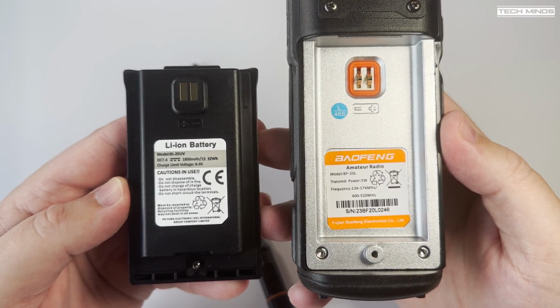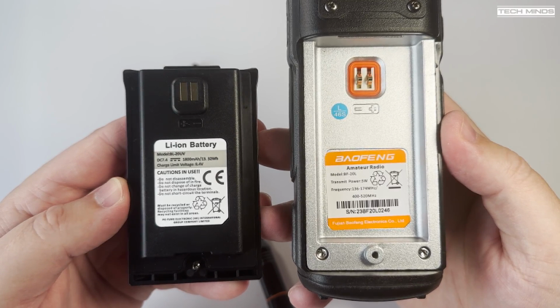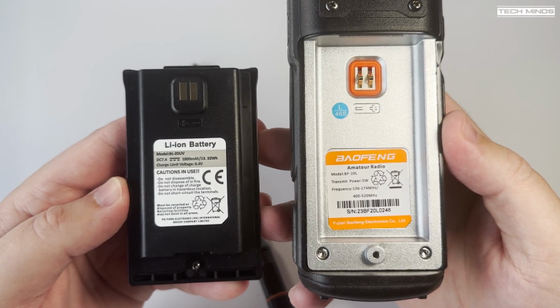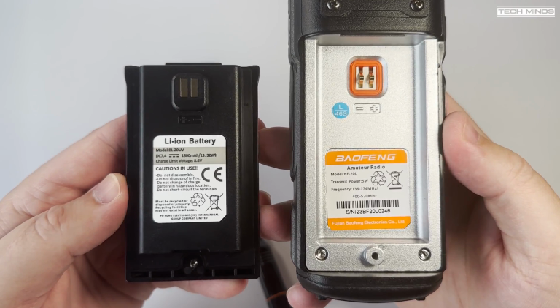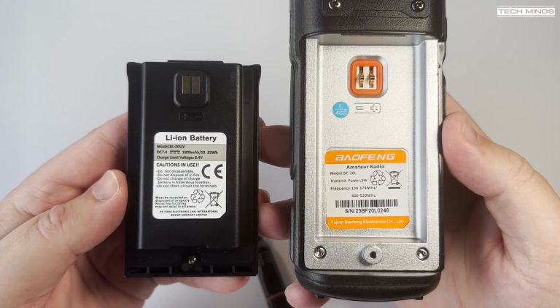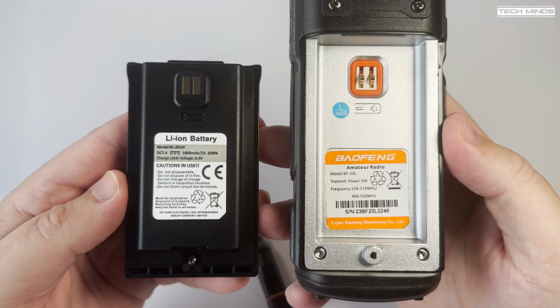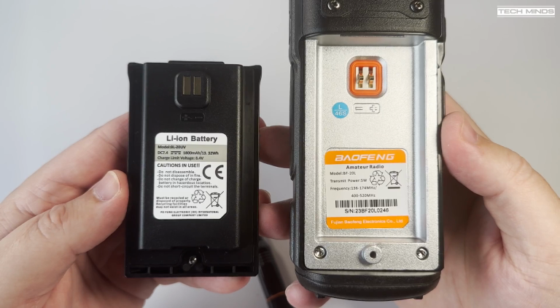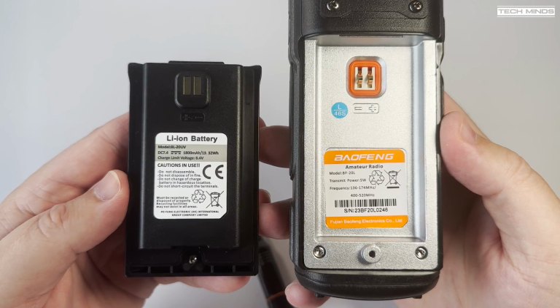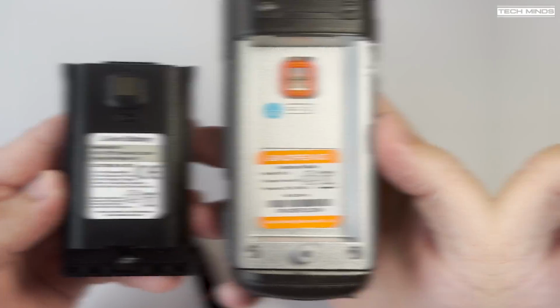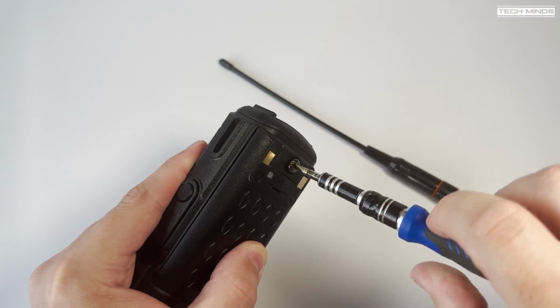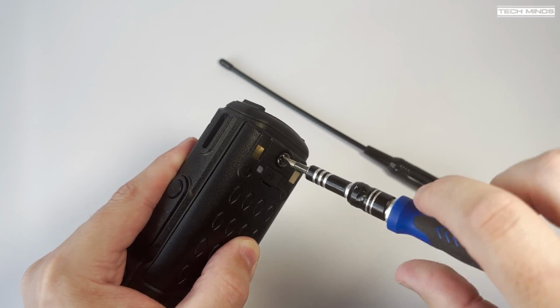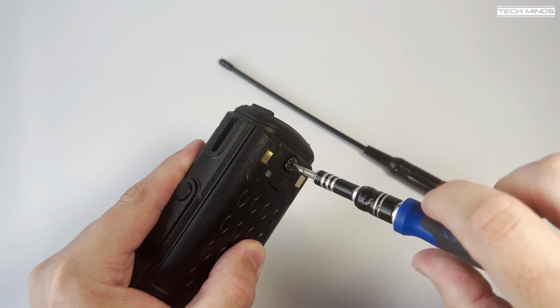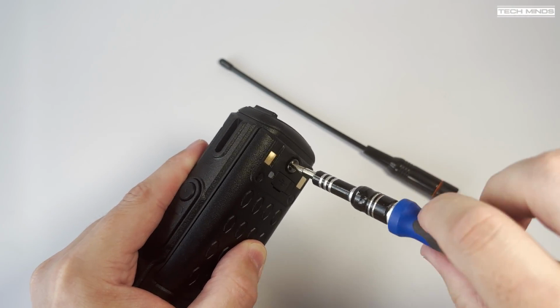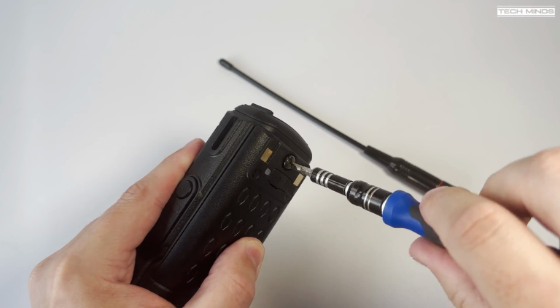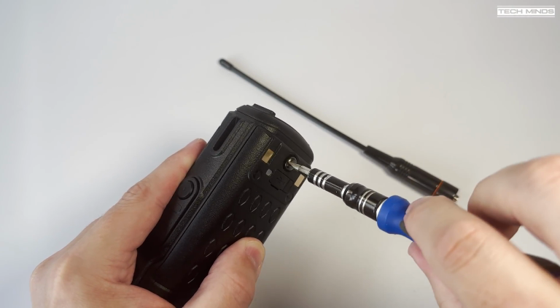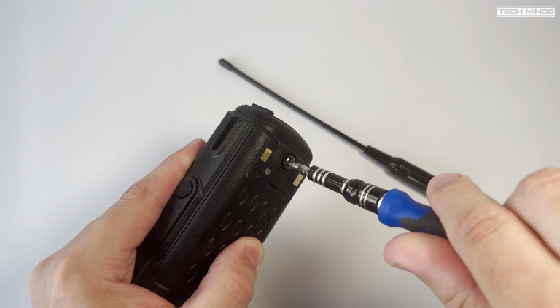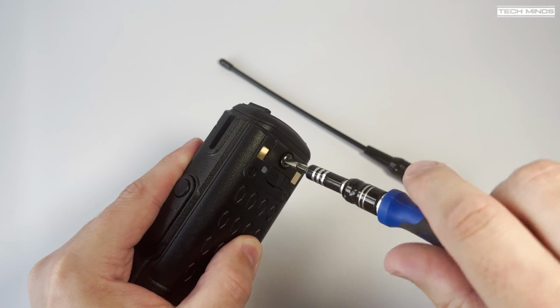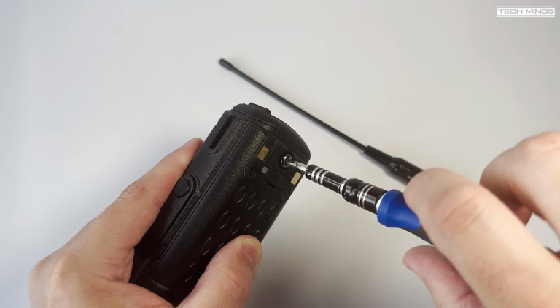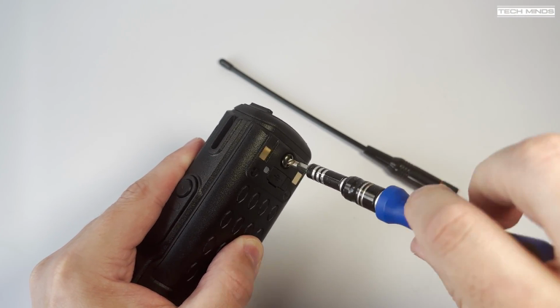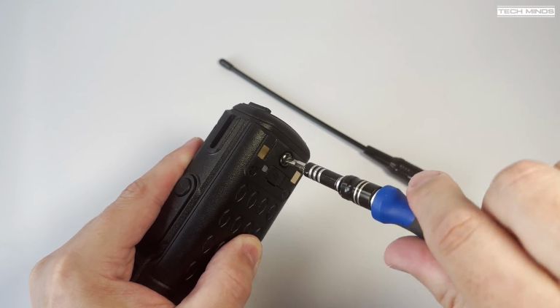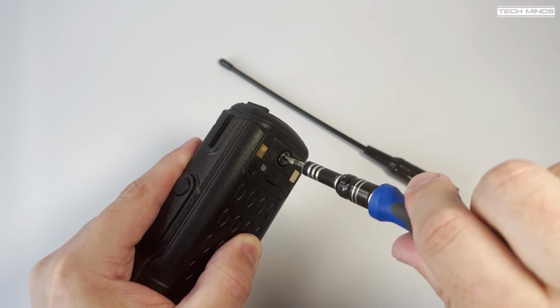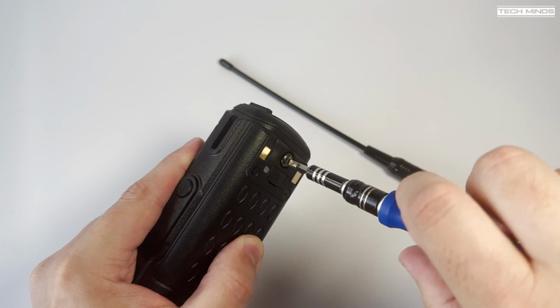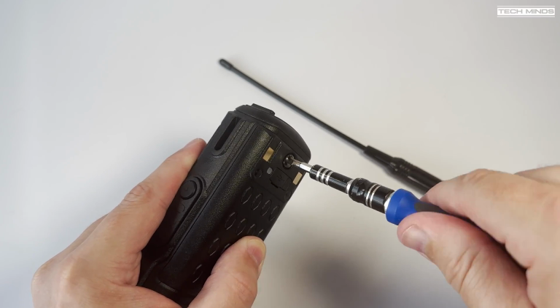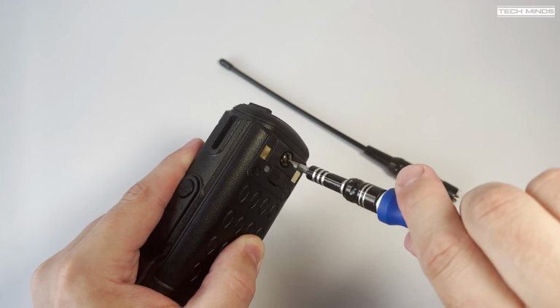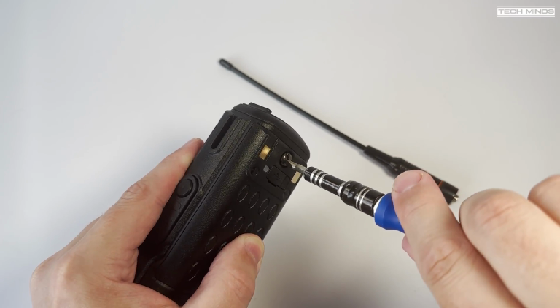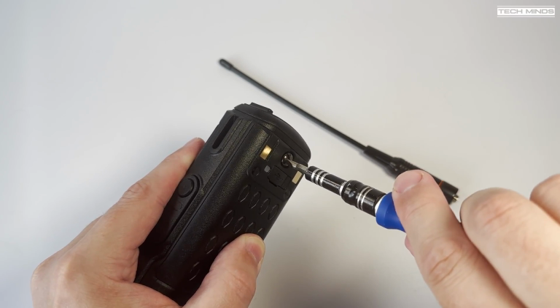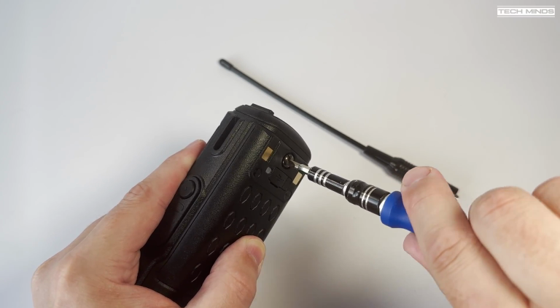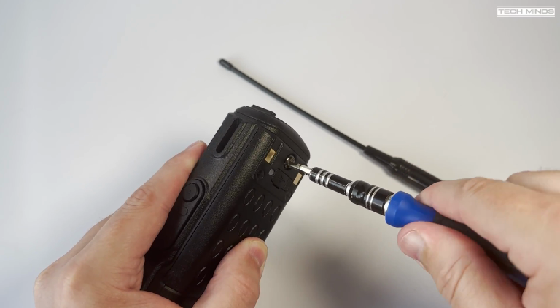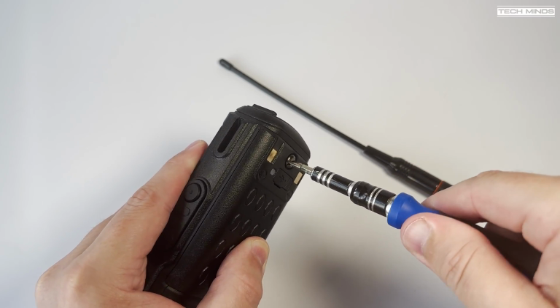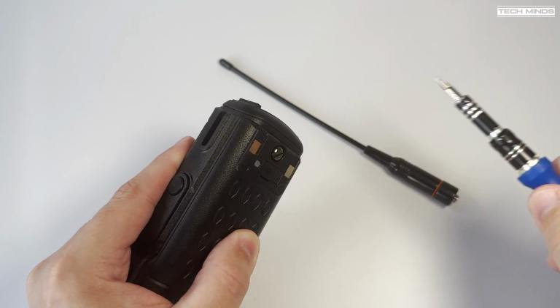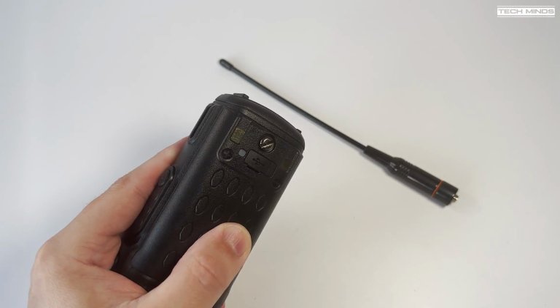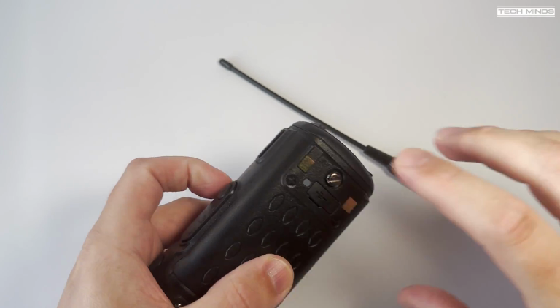The battery itself screws tightly onto the radio using just one screw at the bottom. So bear that in mind — if you're going to be using more than one battery, you'll need some form of screwdriver to swap them out.